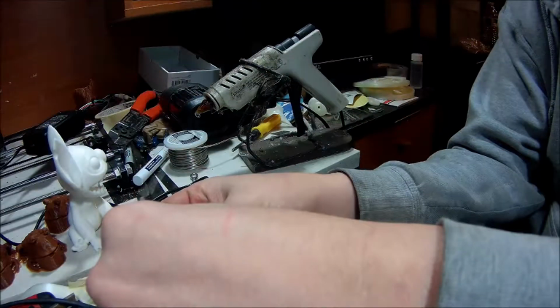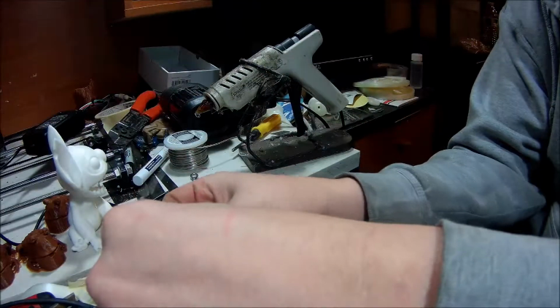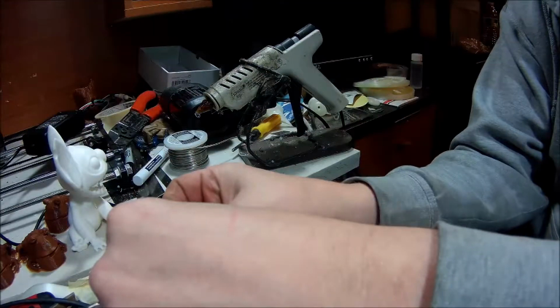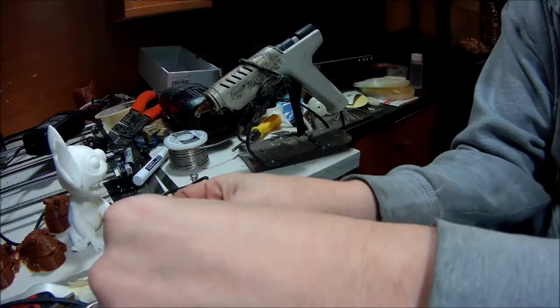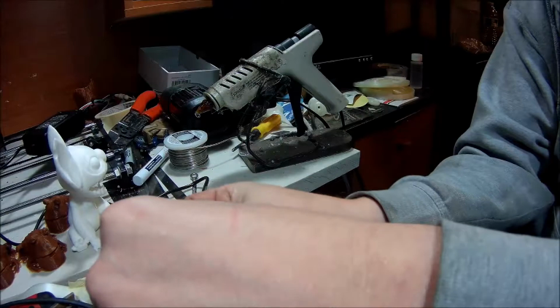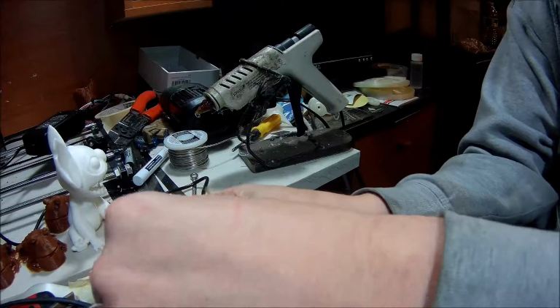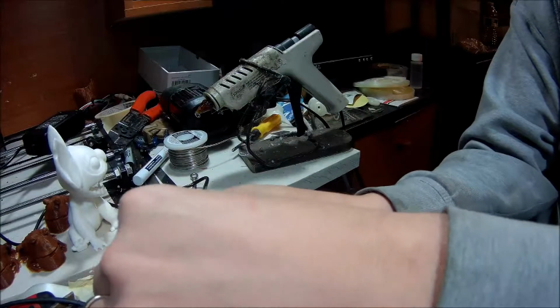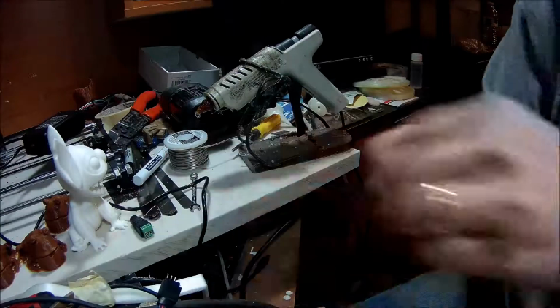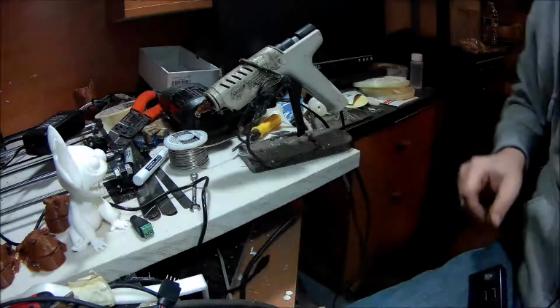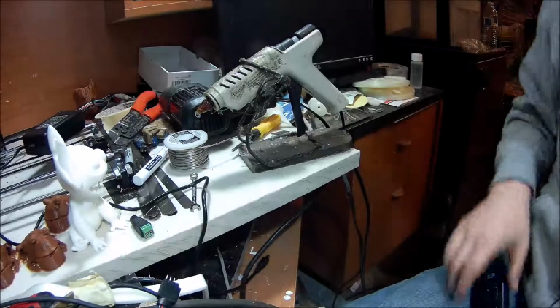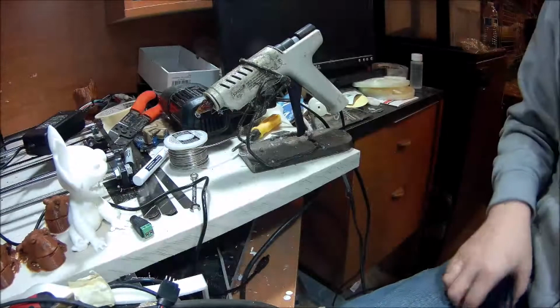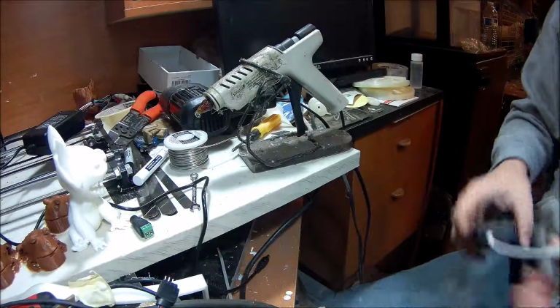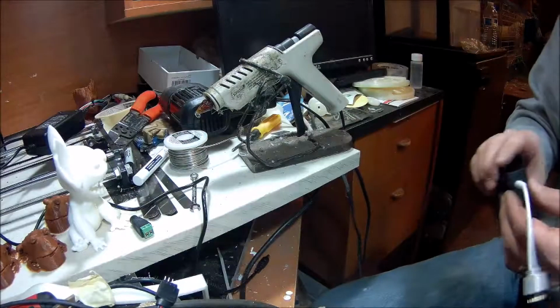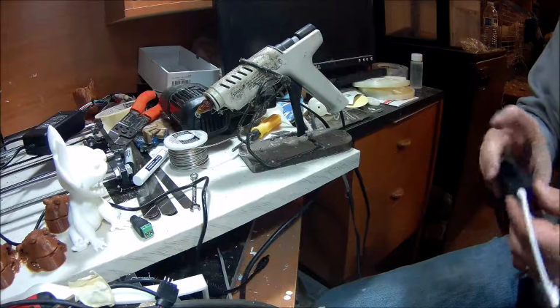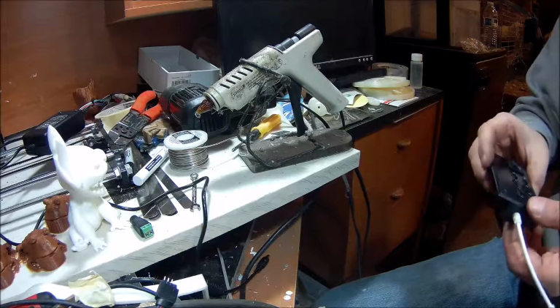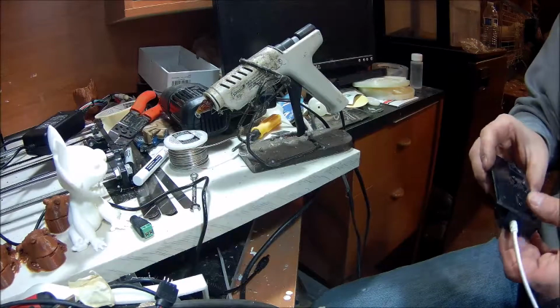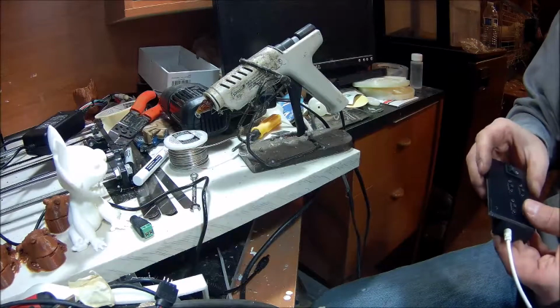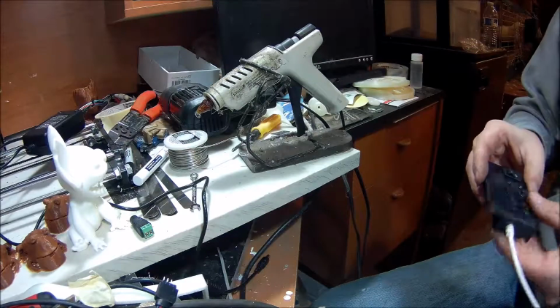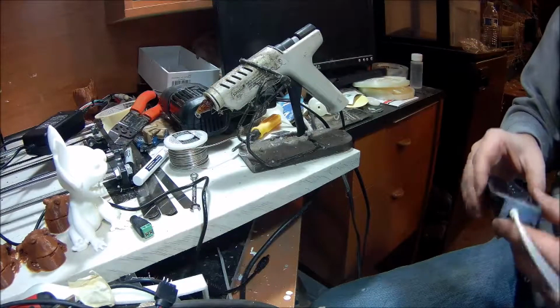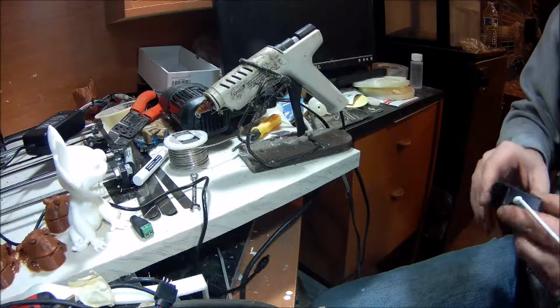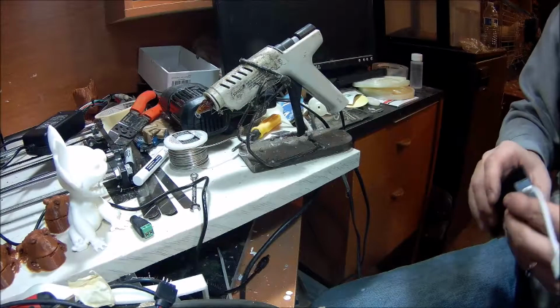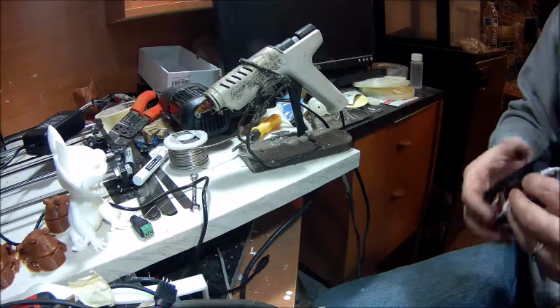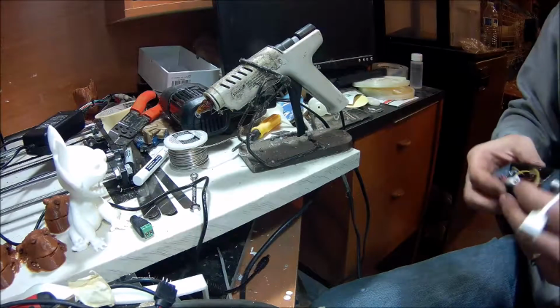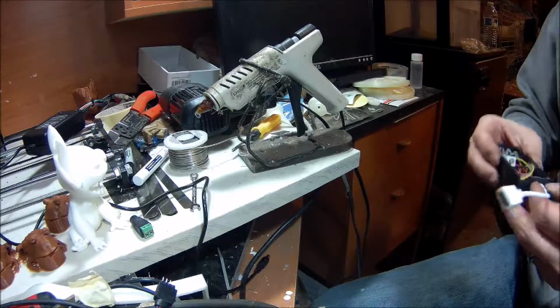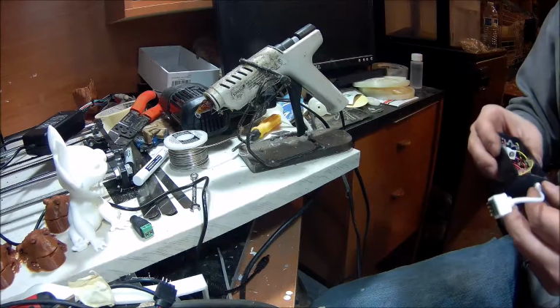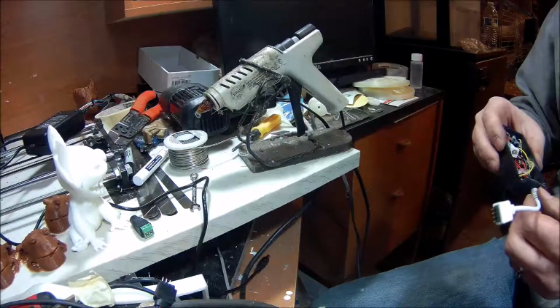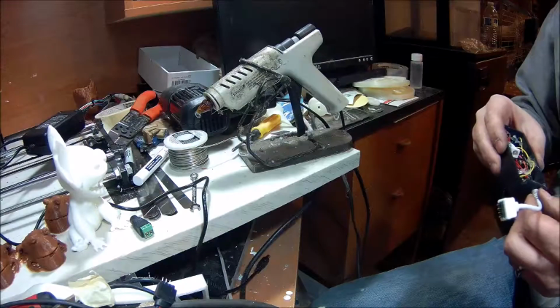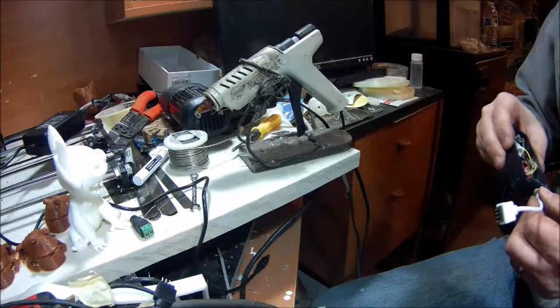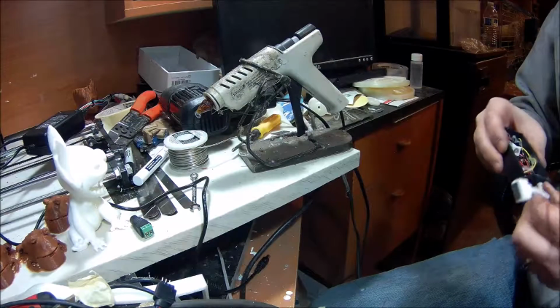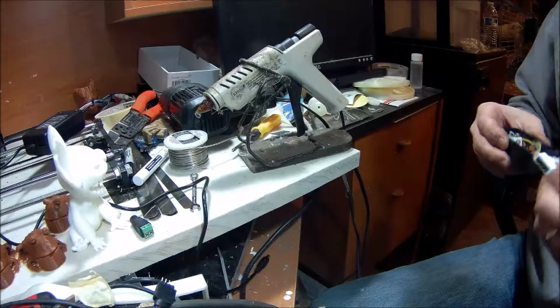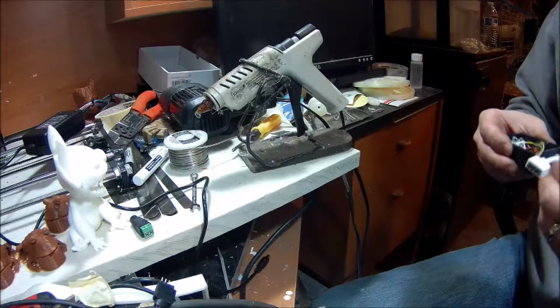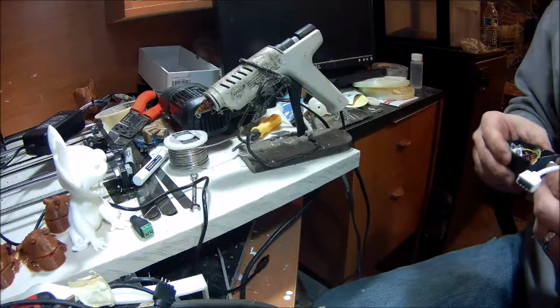I think that's it for this video. Let me clean up my mess and go install this, and I'll give you guys some pictures of how we got here.